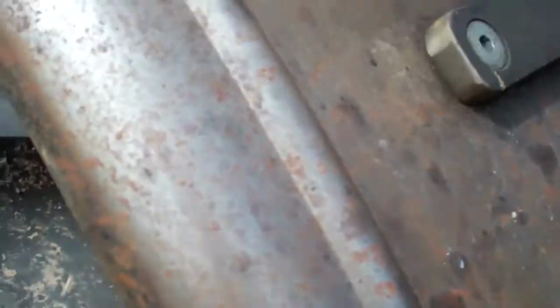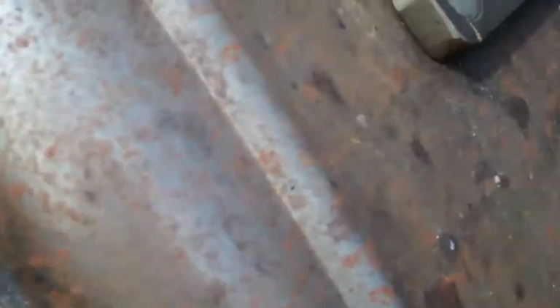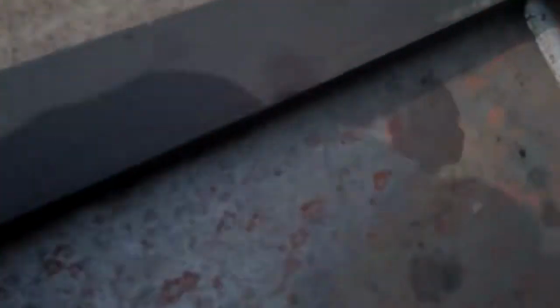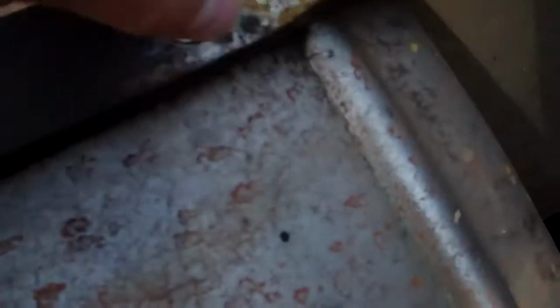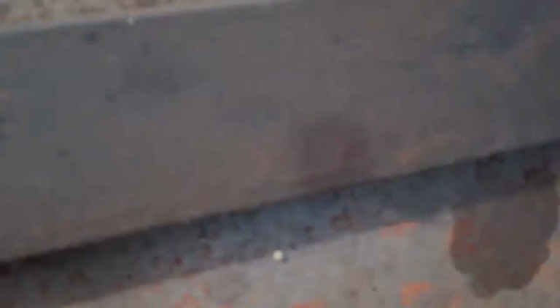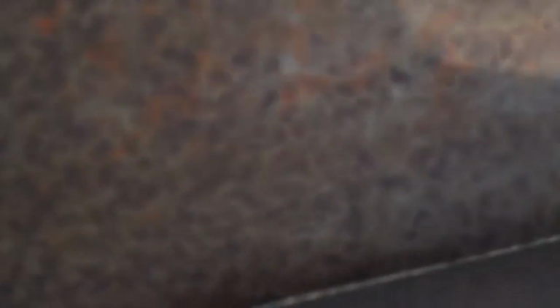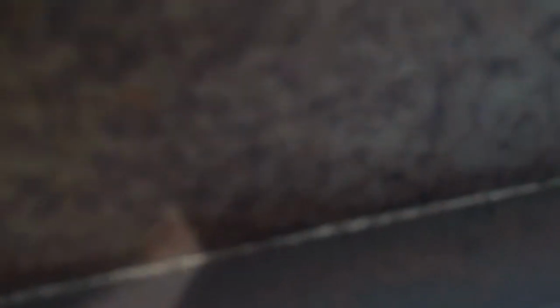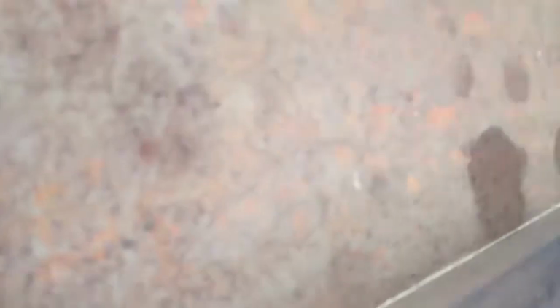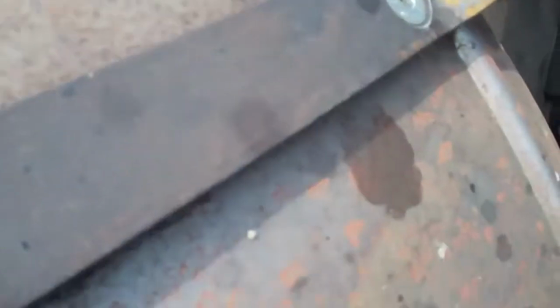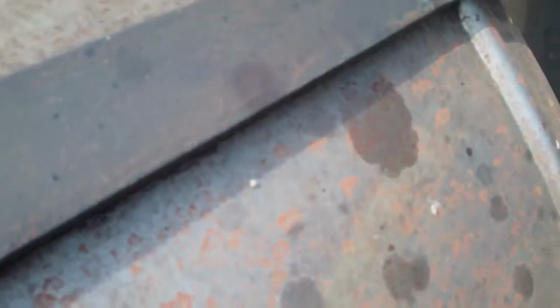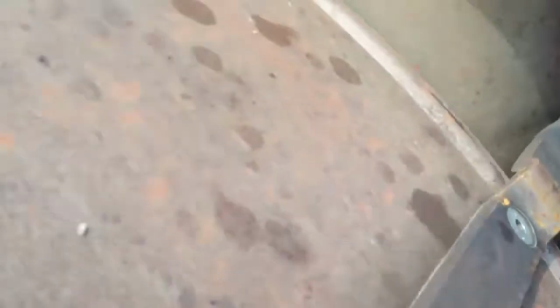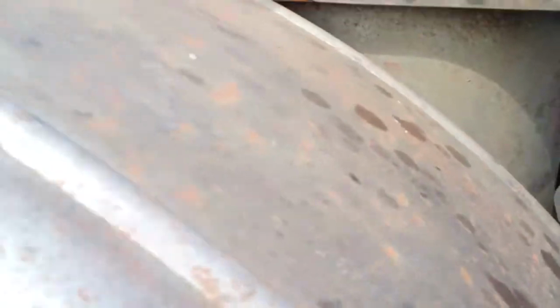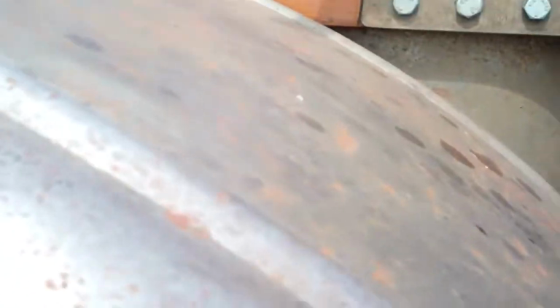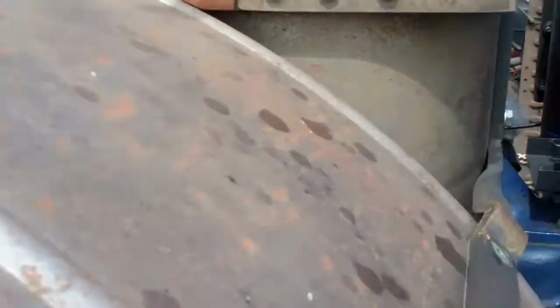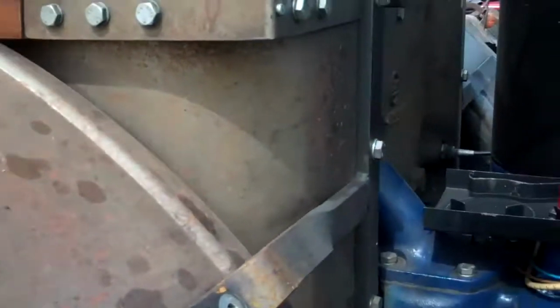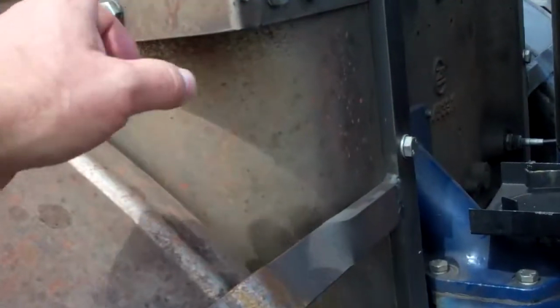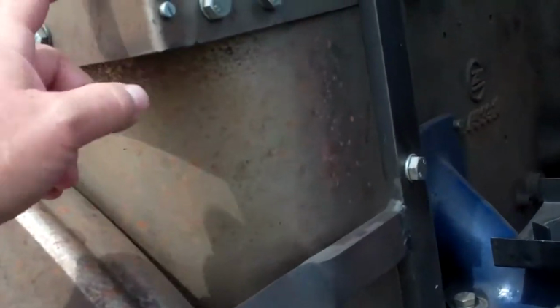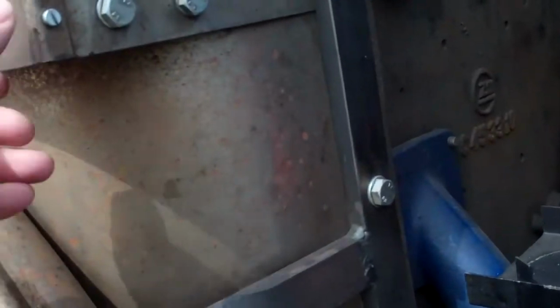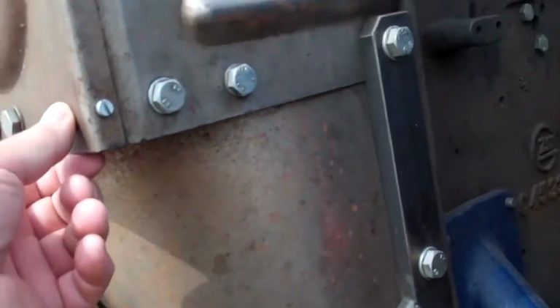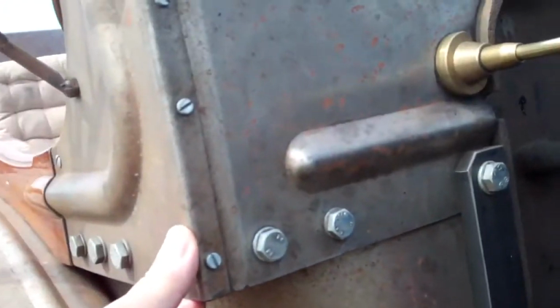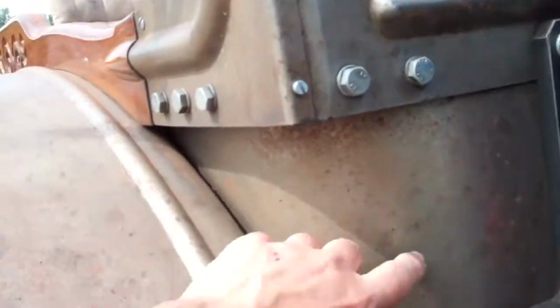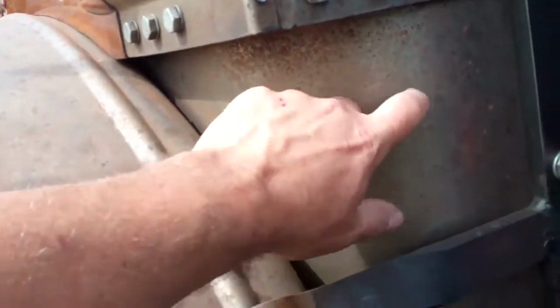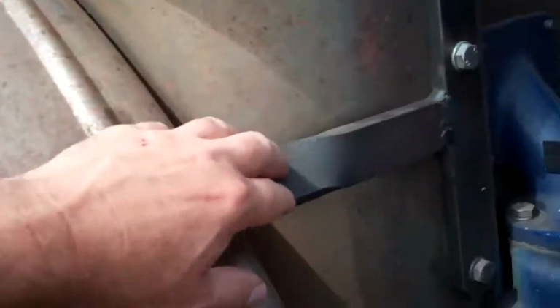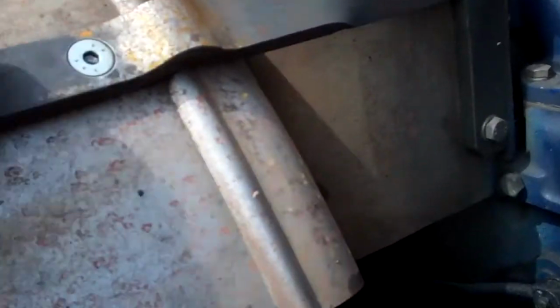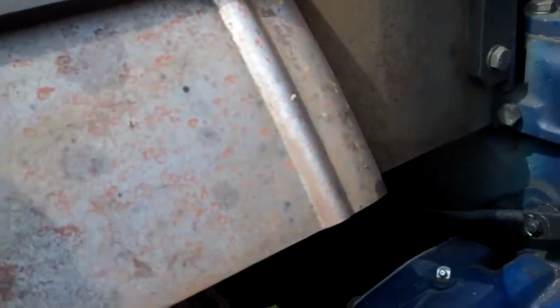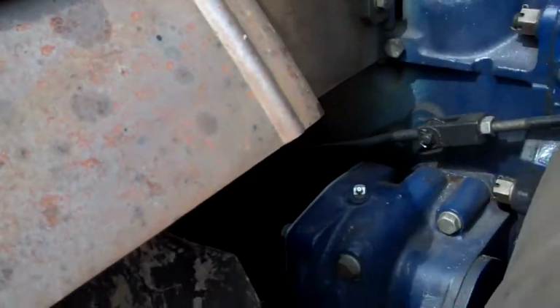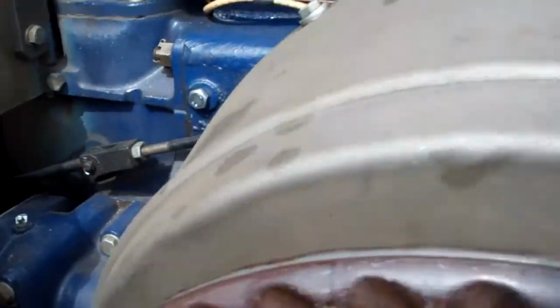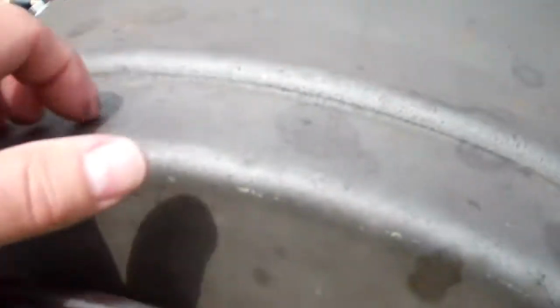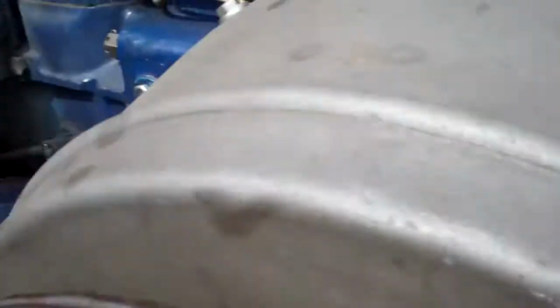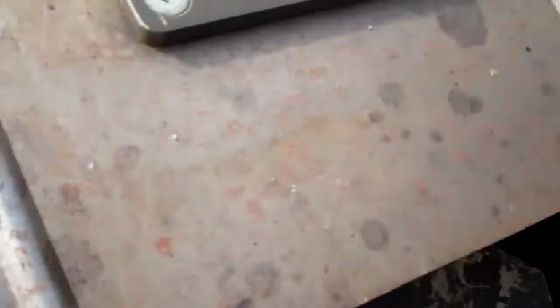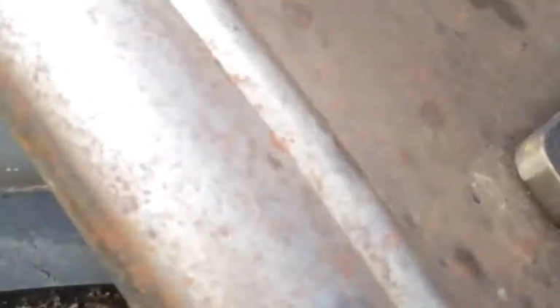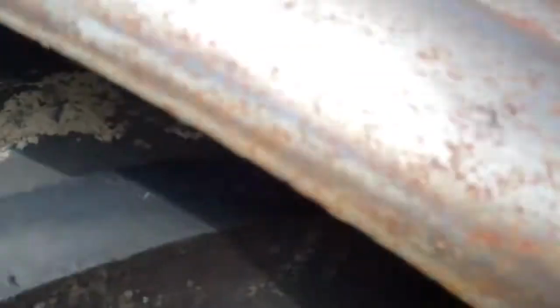New fenders, nice and thick steel. This looks new too — or sandblasted, not sure.